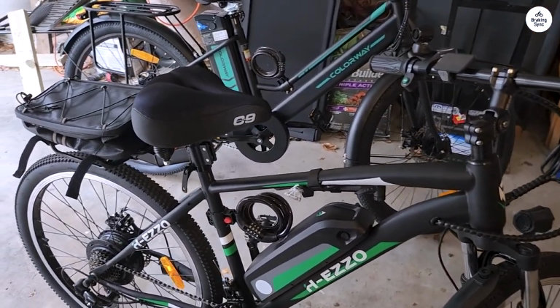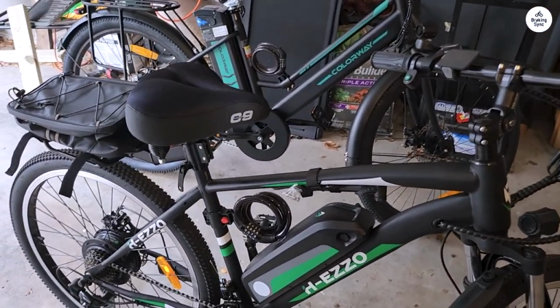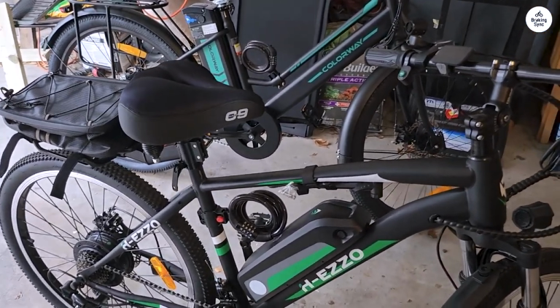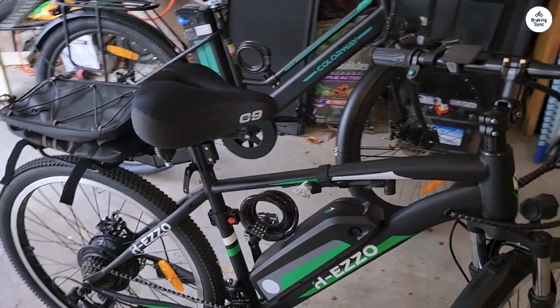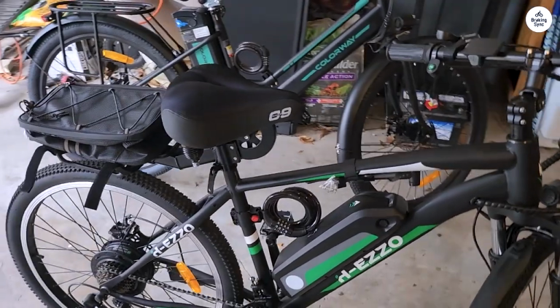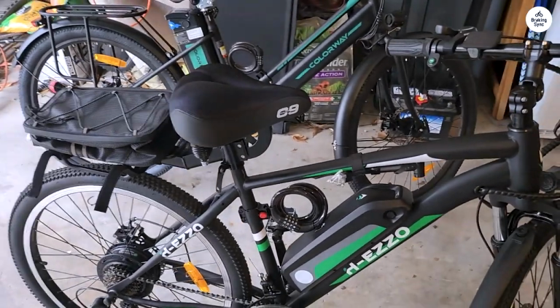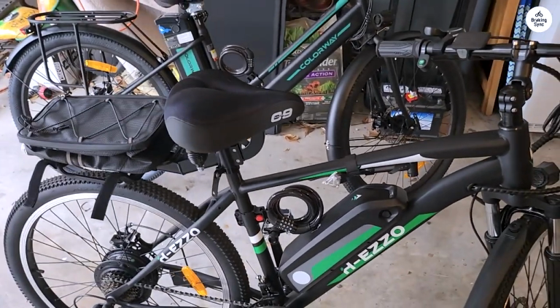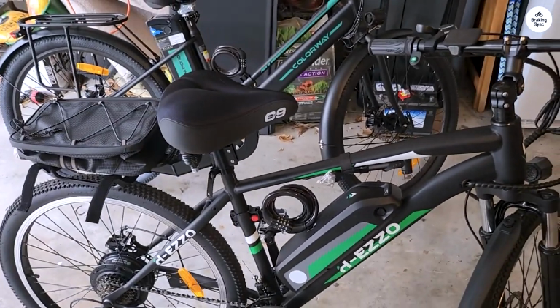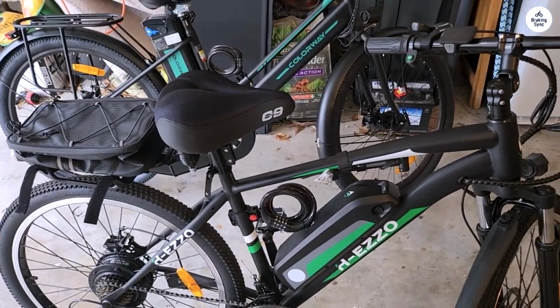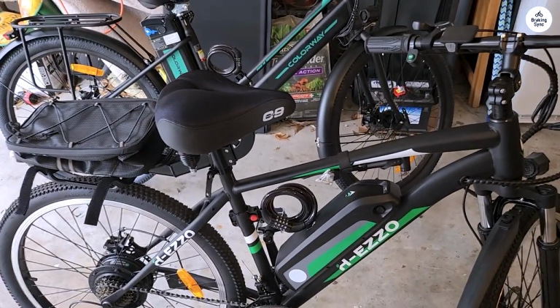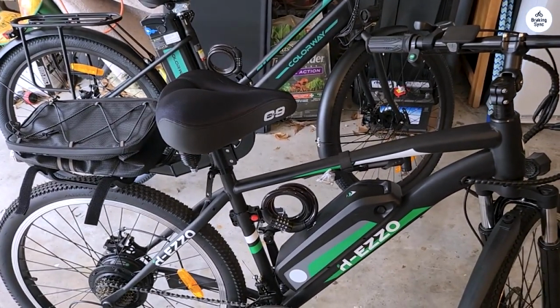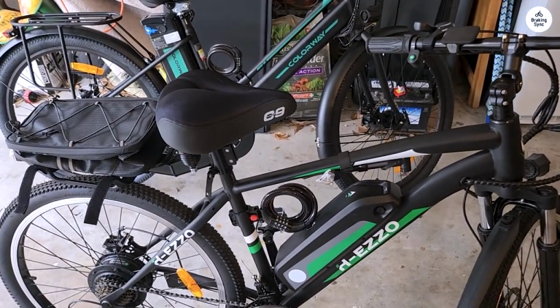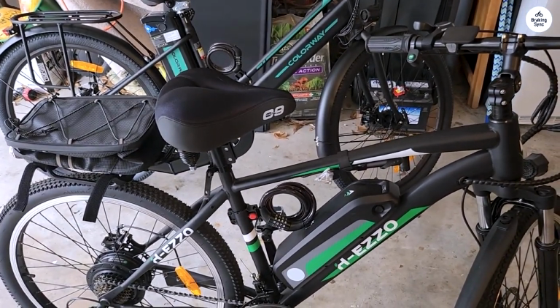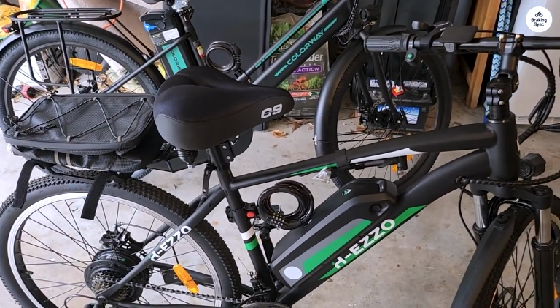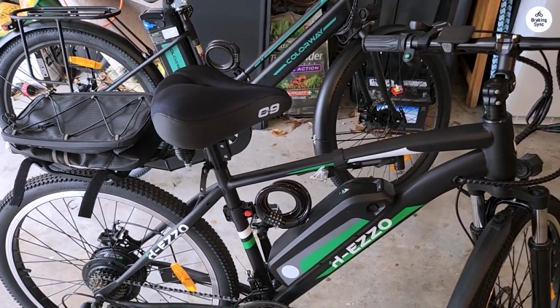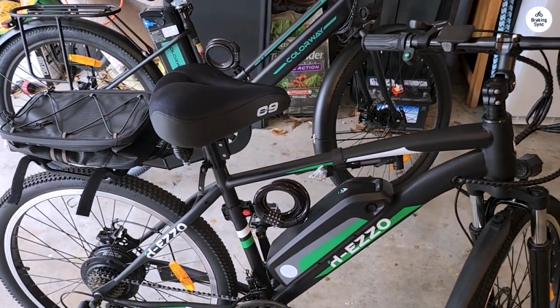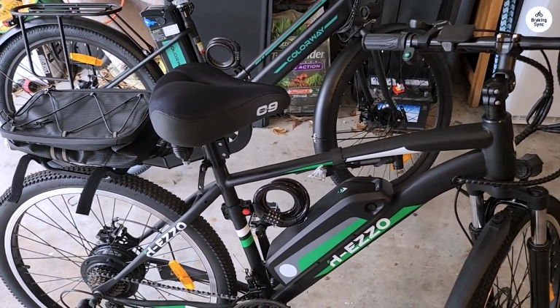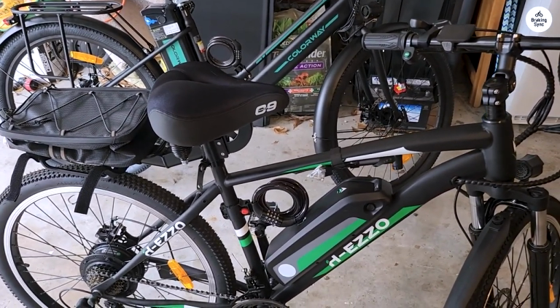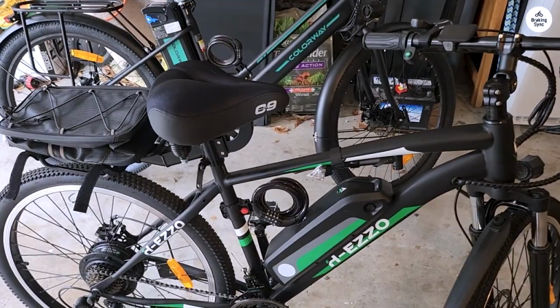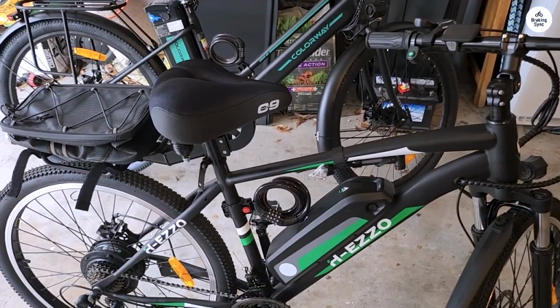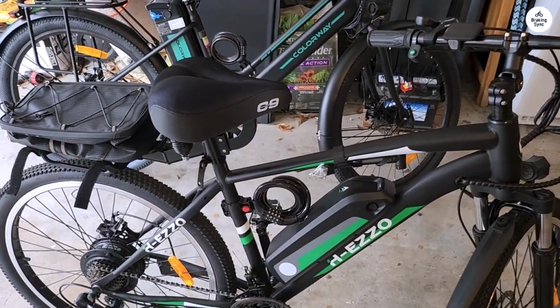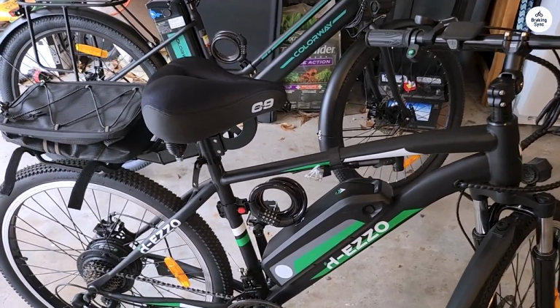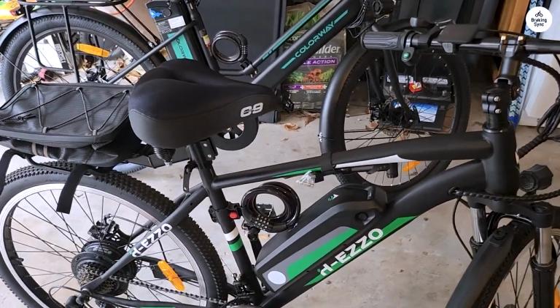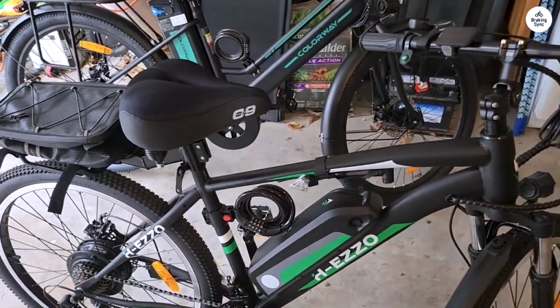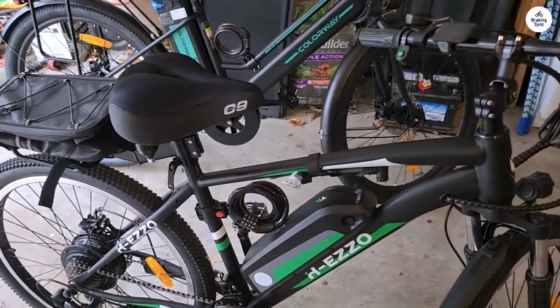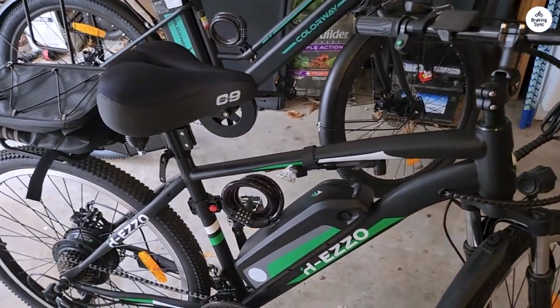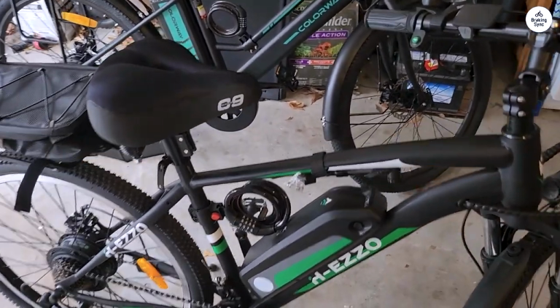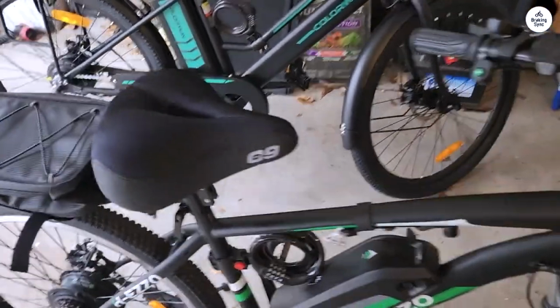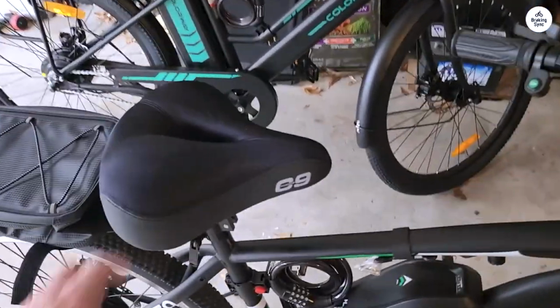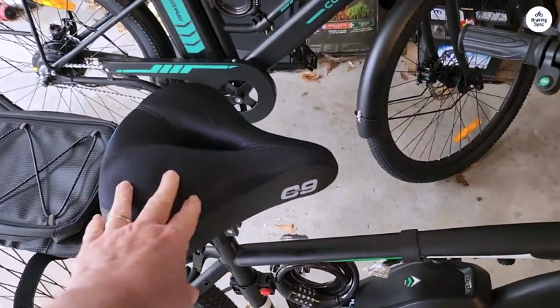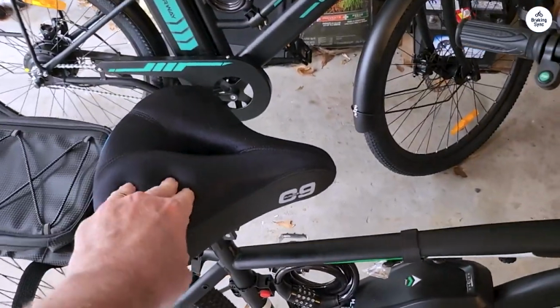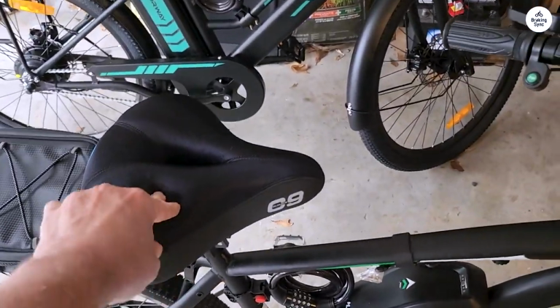I scrolled a bunch to find the cheapest bike I could find and came across this sucker for $499. It took about a week to ship but it was pretty easy to assemble. The build and its materials don't feel cheap — like at all.